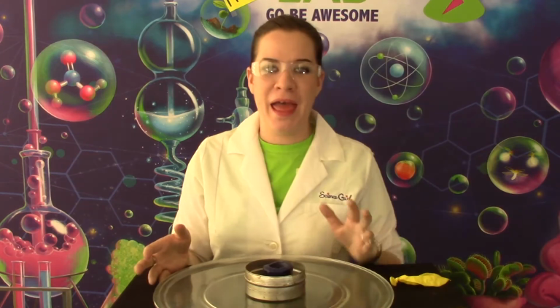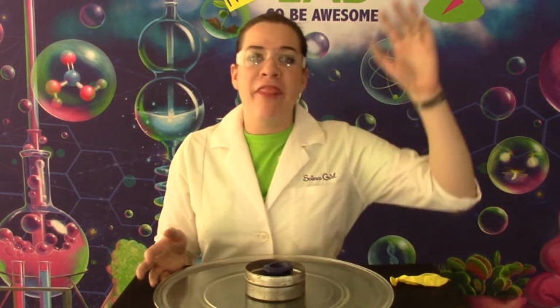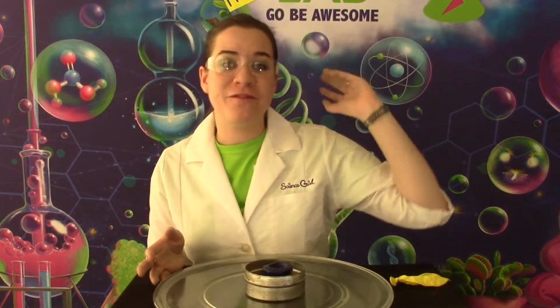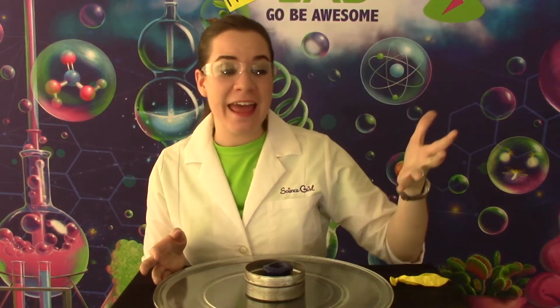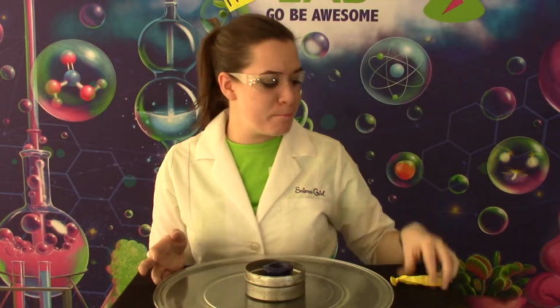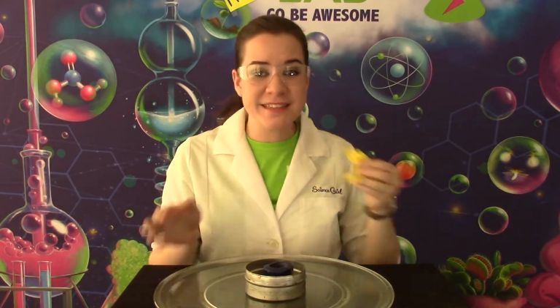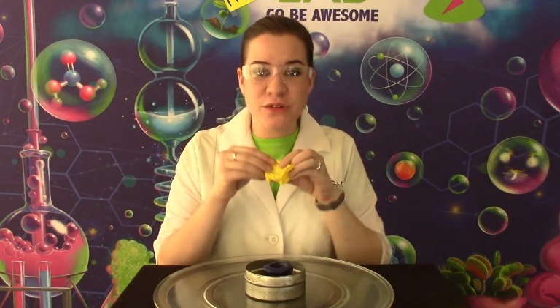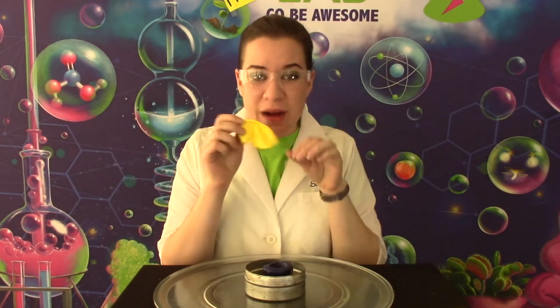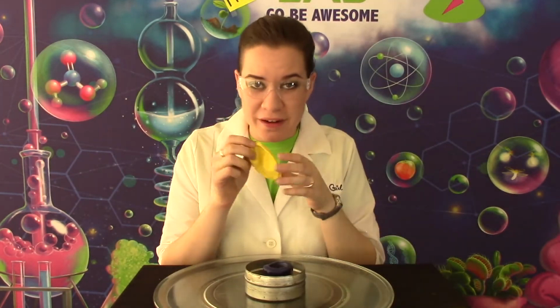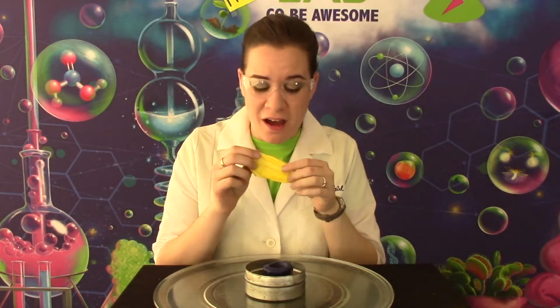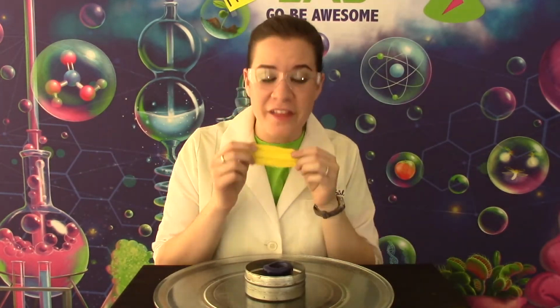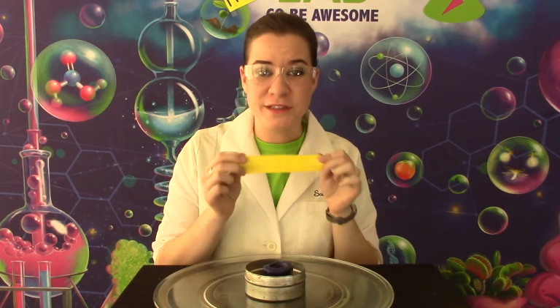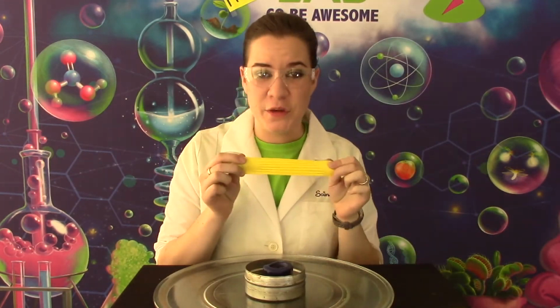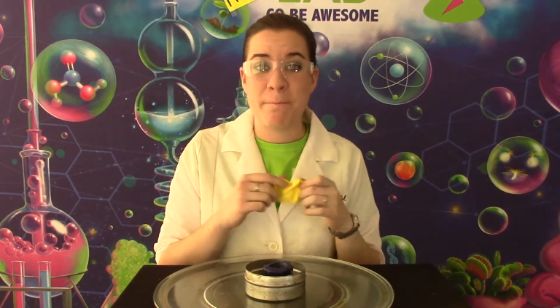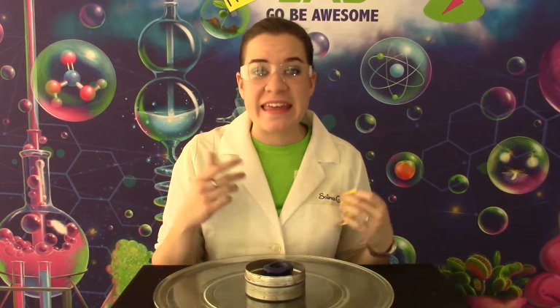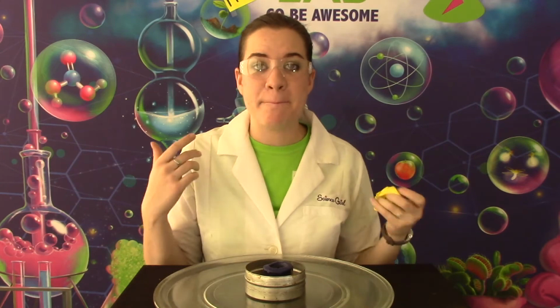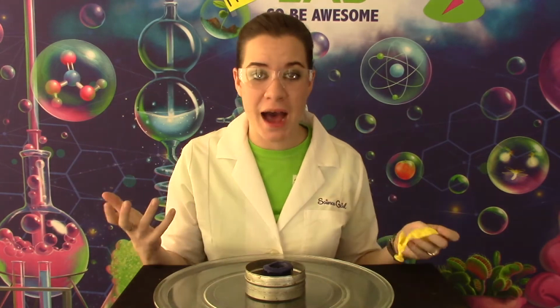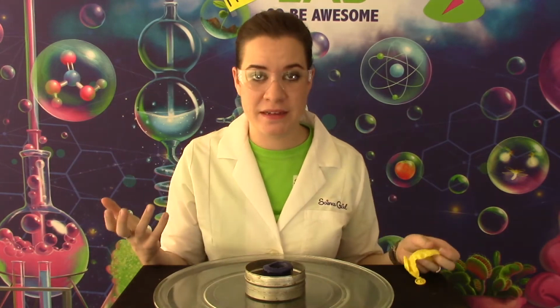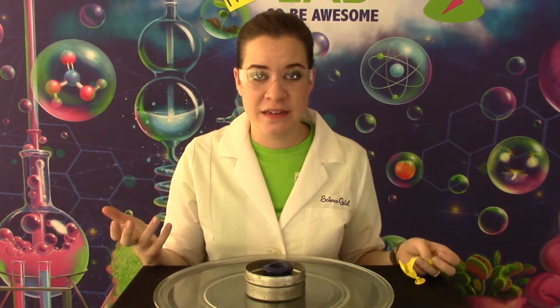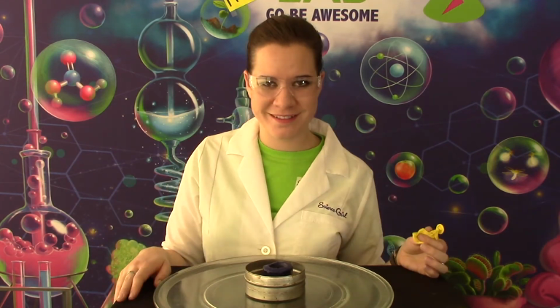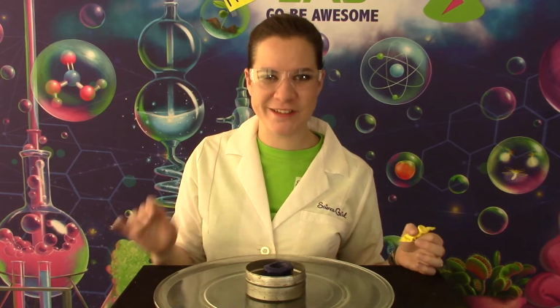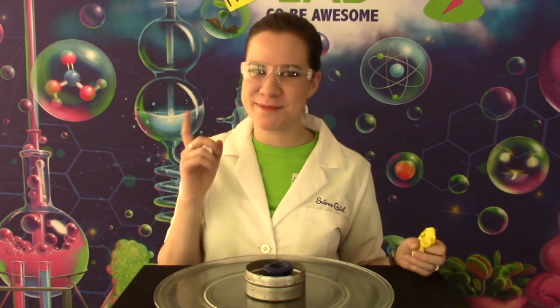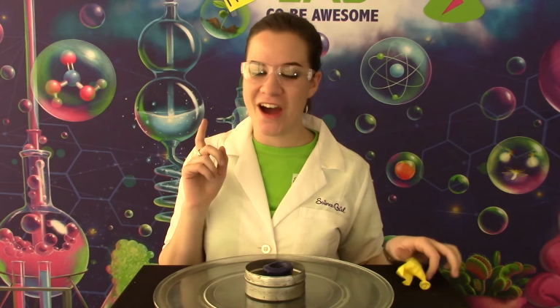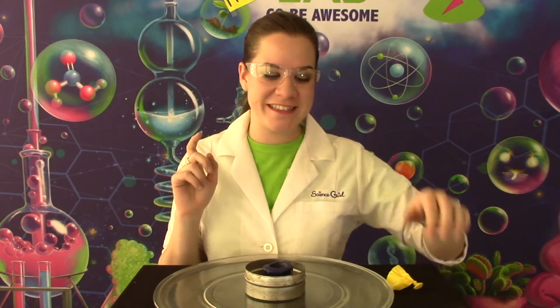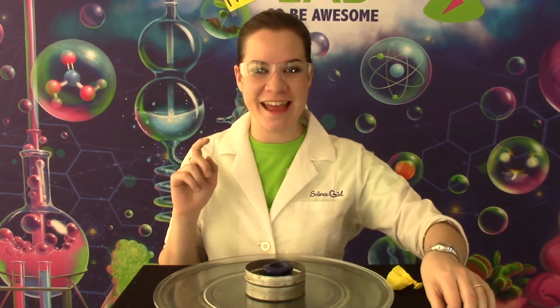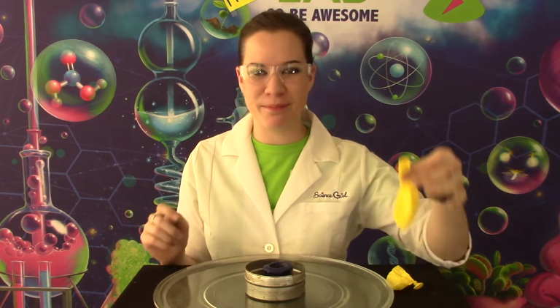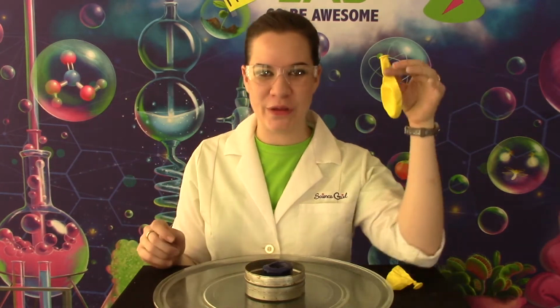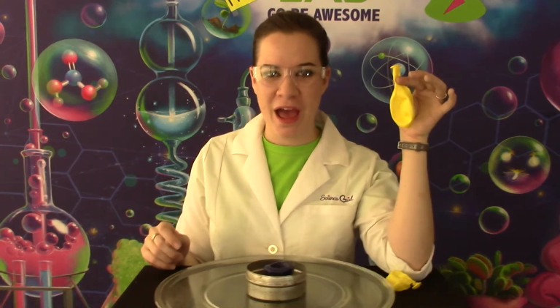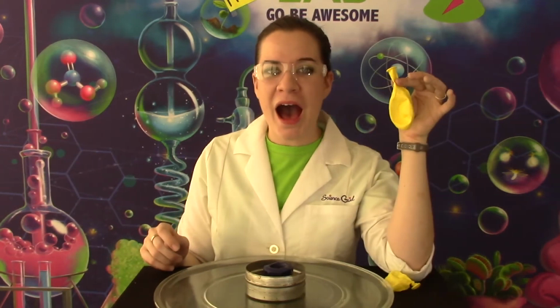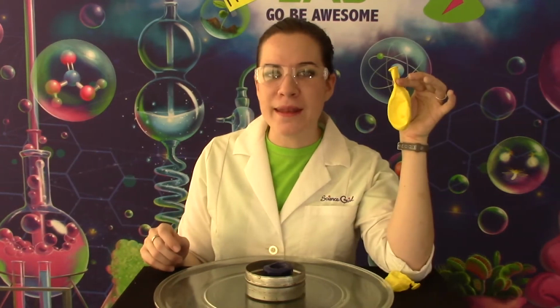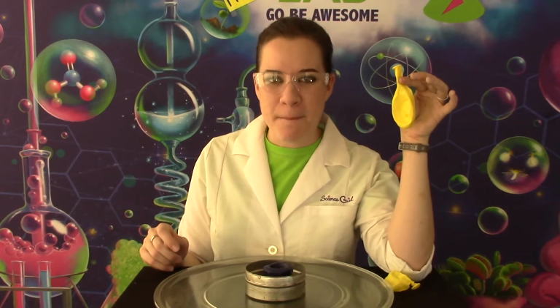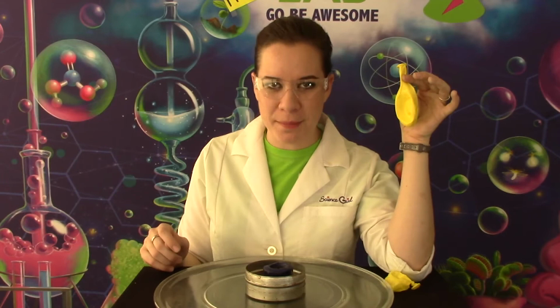The flame melted the rubber on the balloon making it pop. So let's make our second balloon unpoppable.